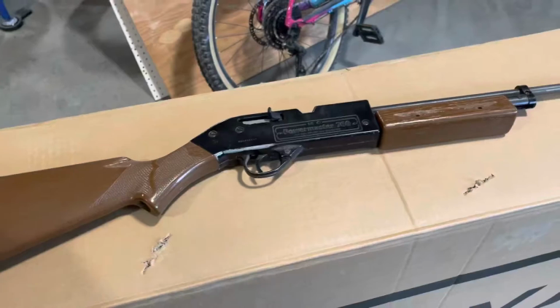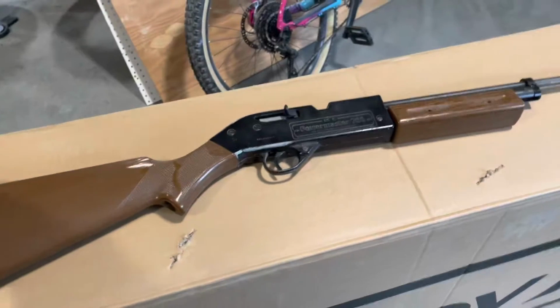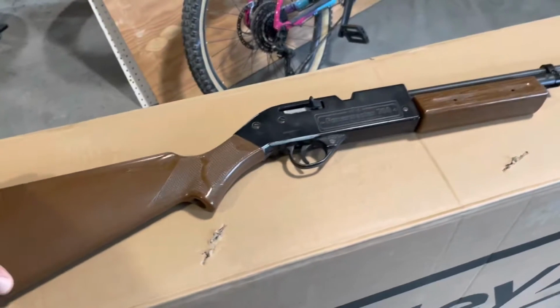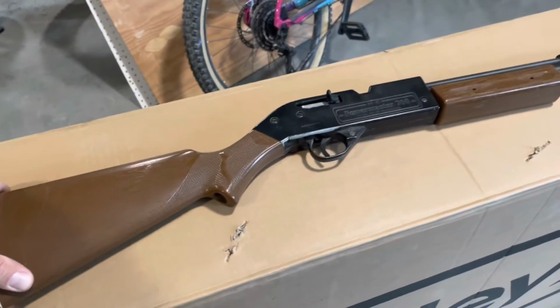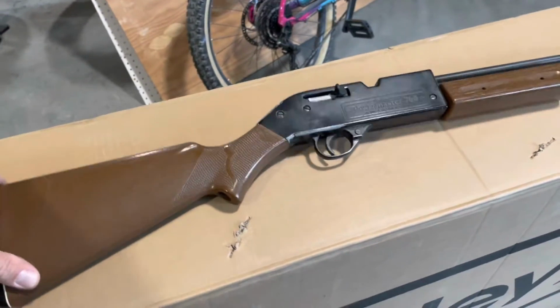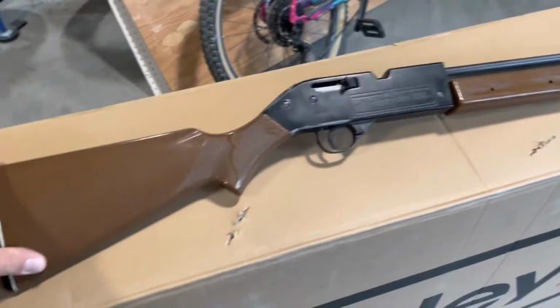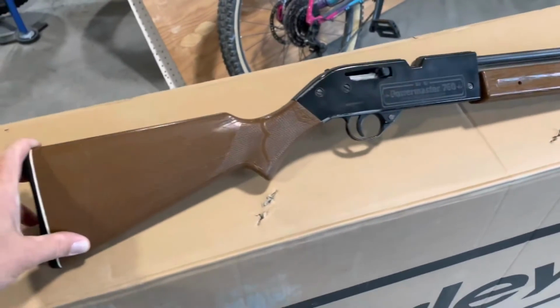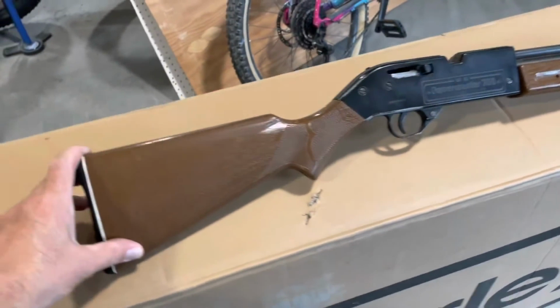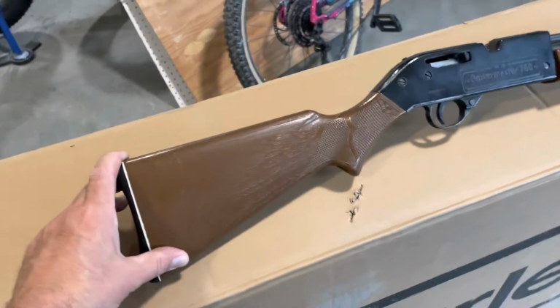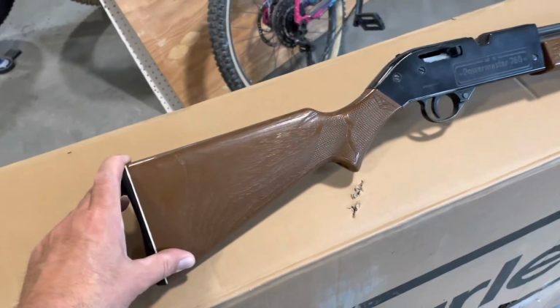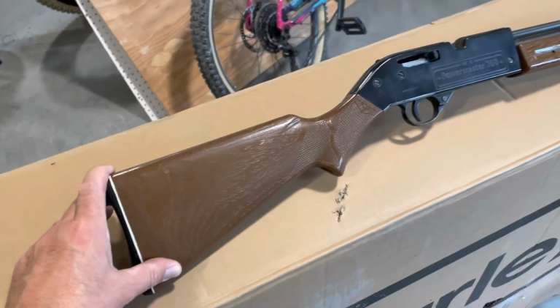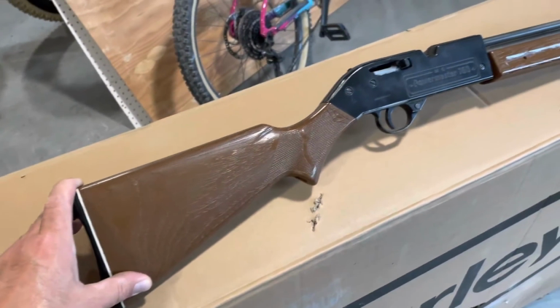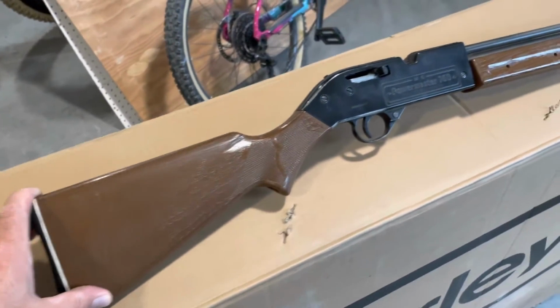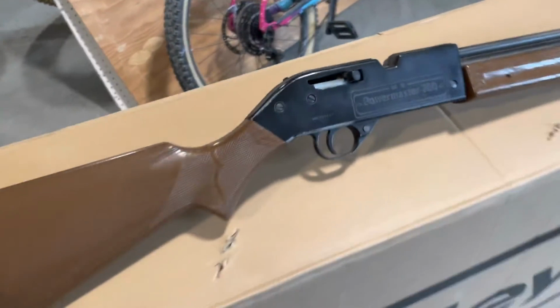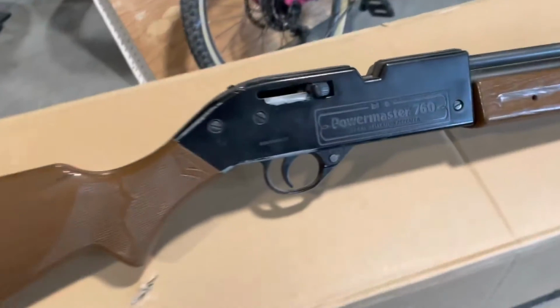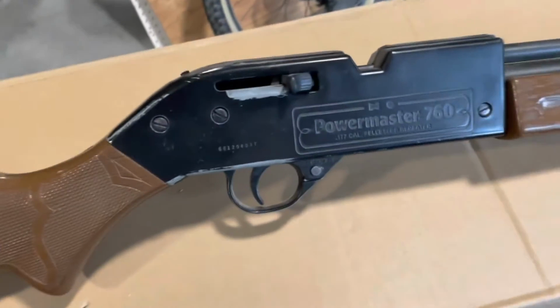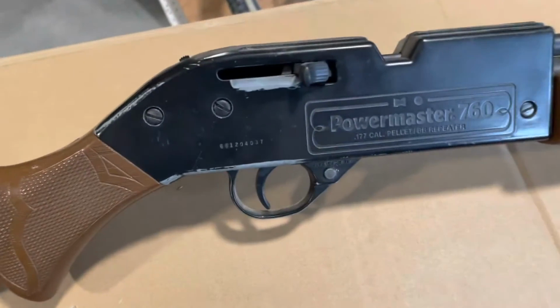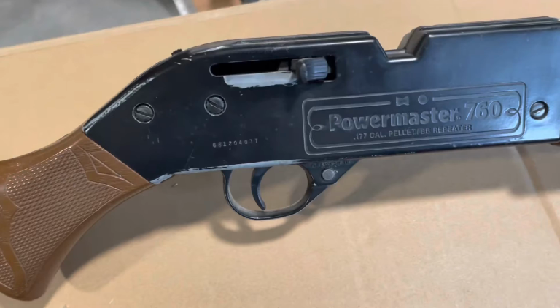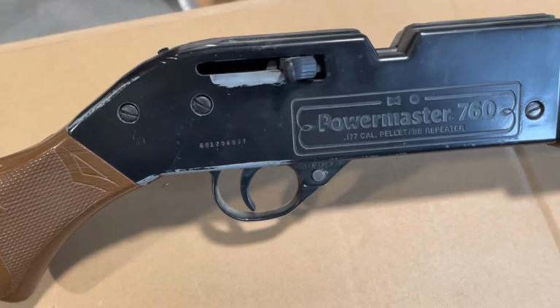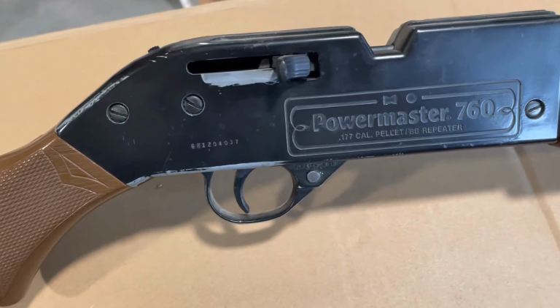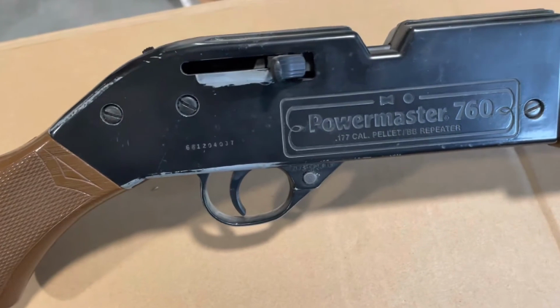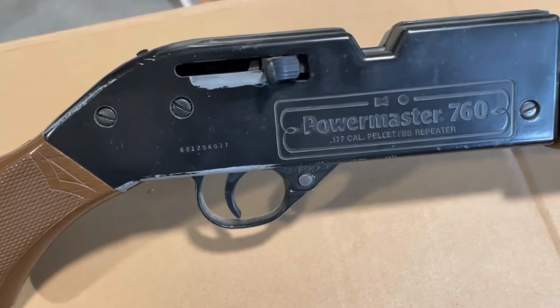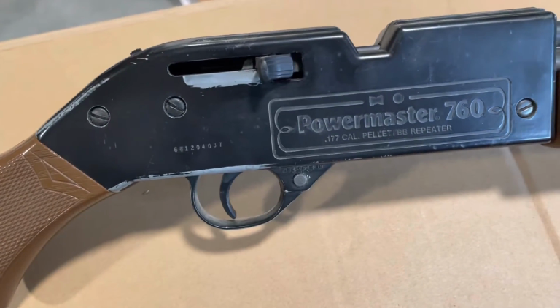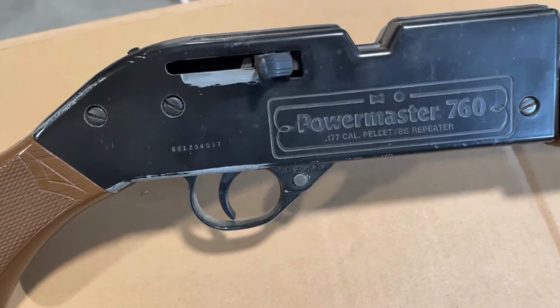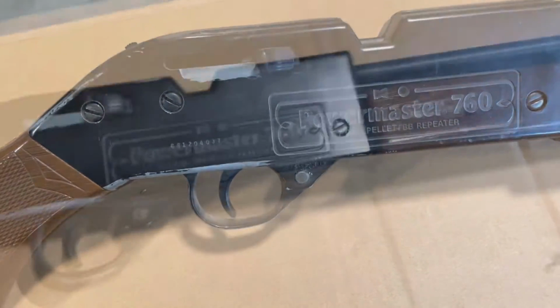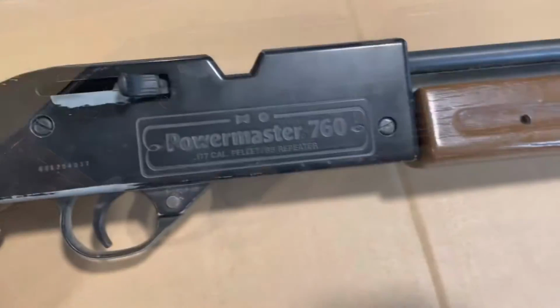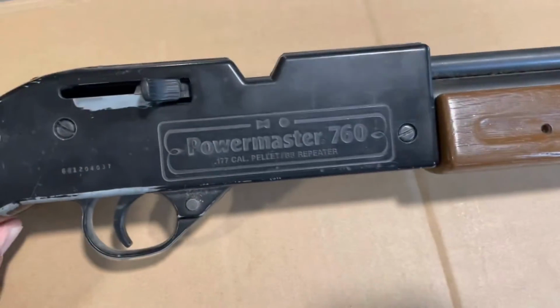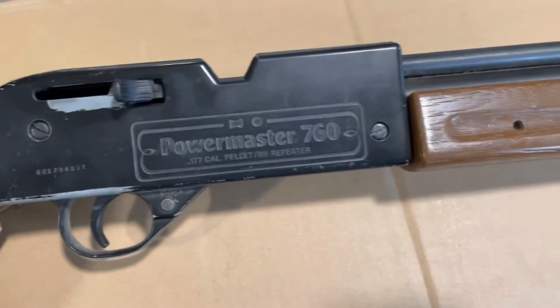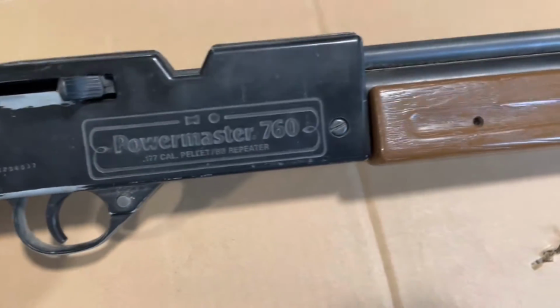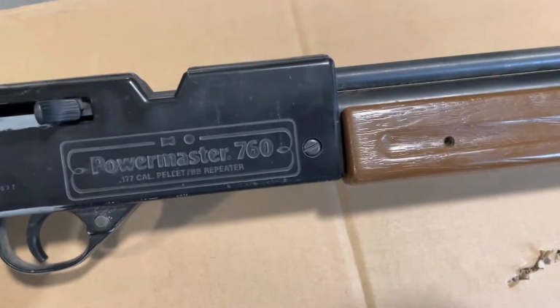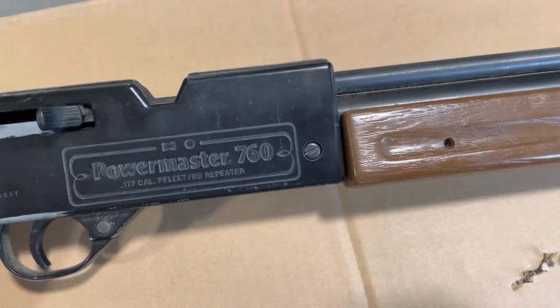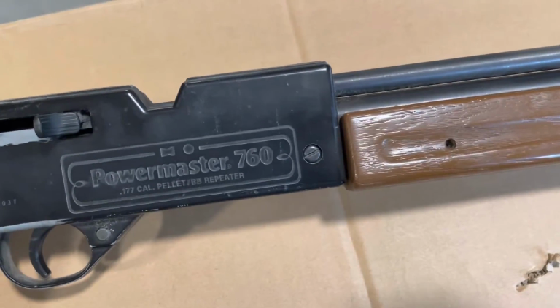Hey YouTube! What I have here is a Crosman PowerMaster 760 combination pellet and BB gun.